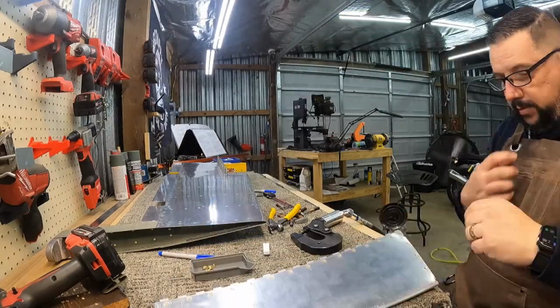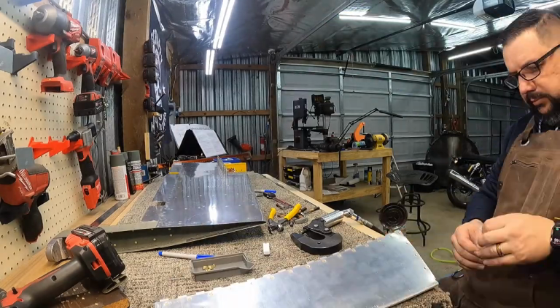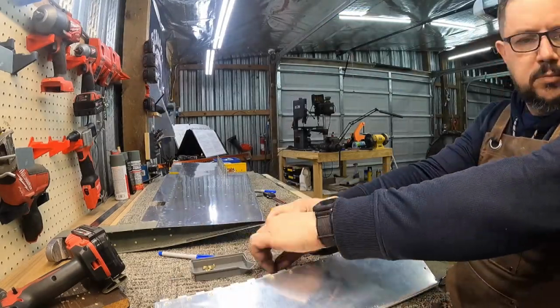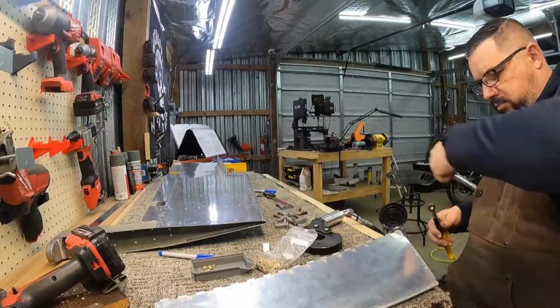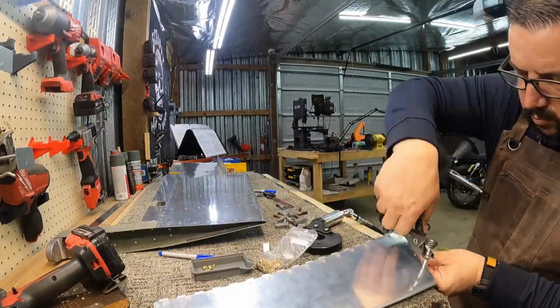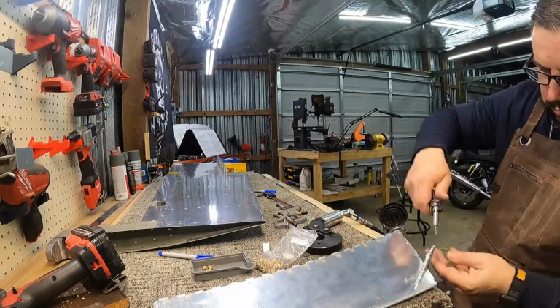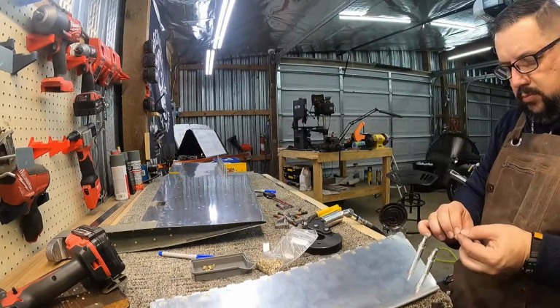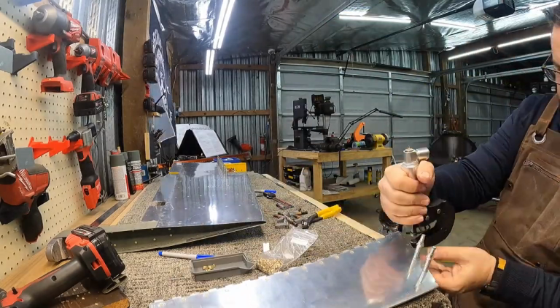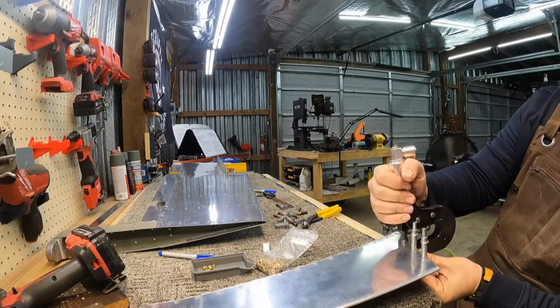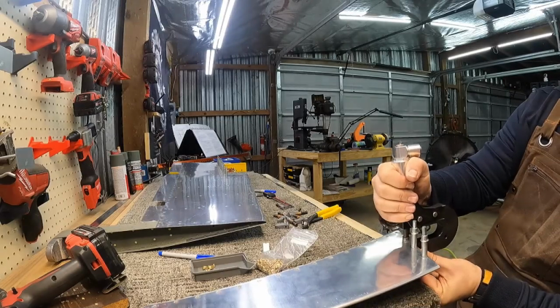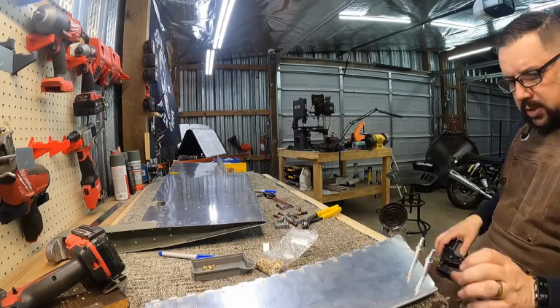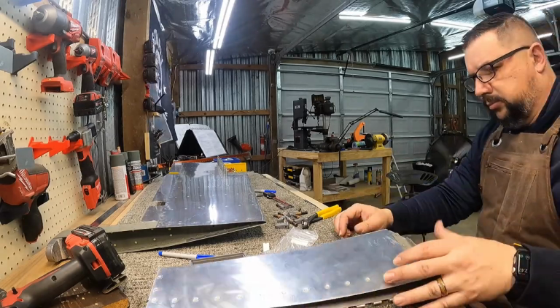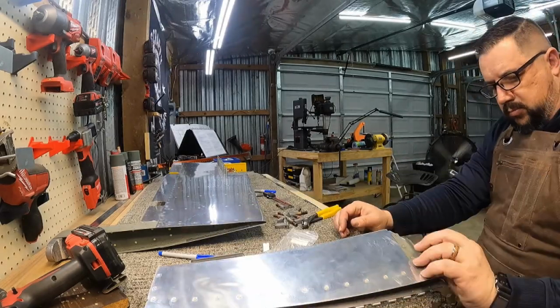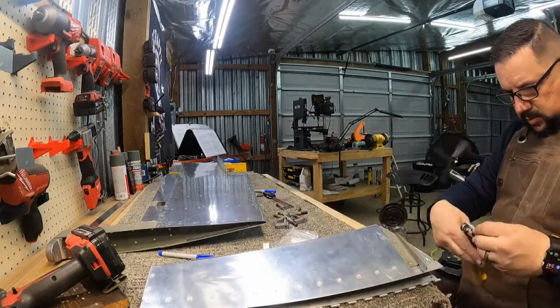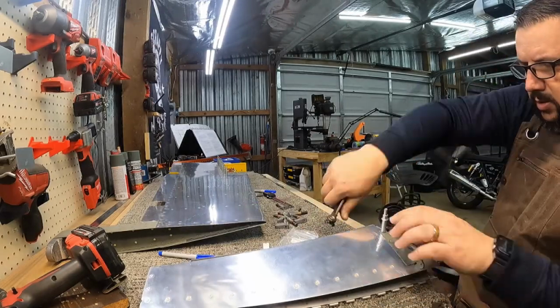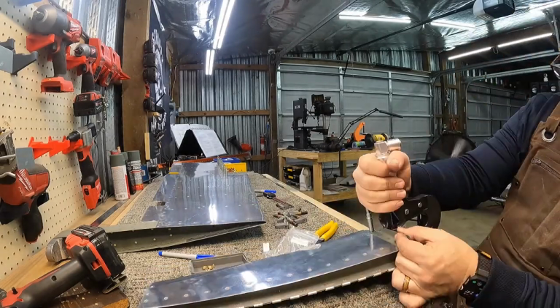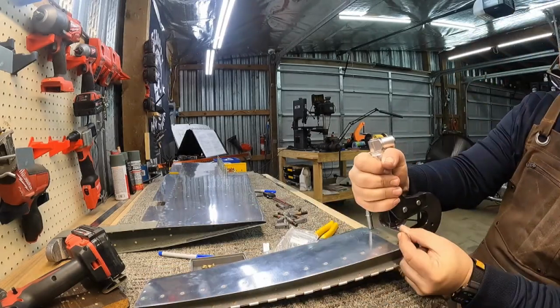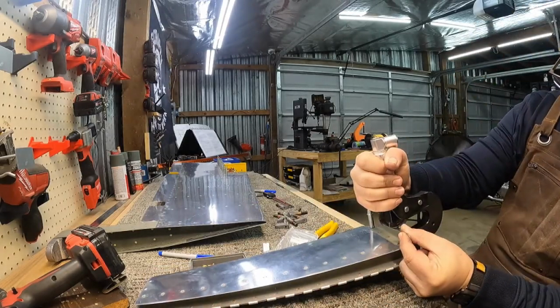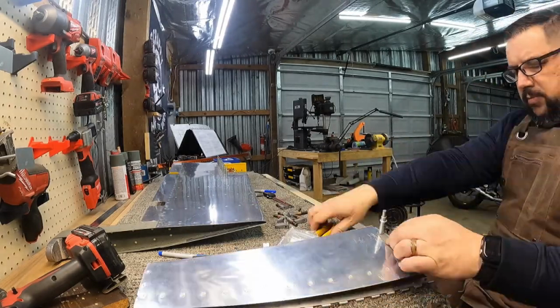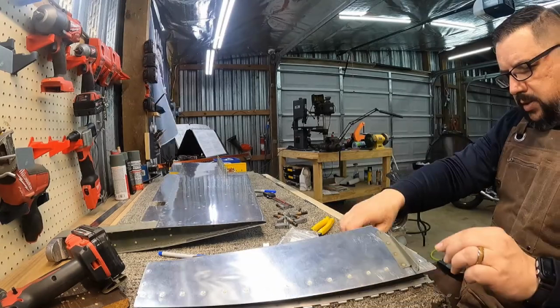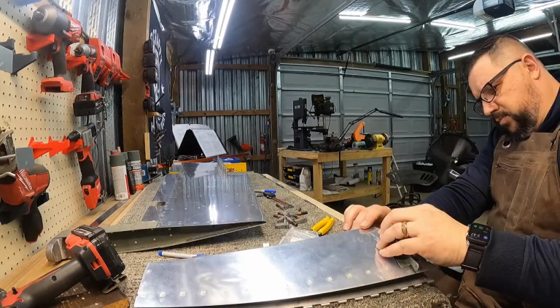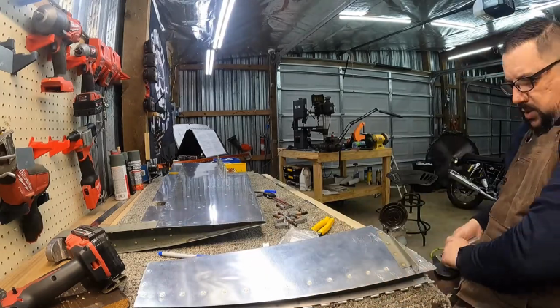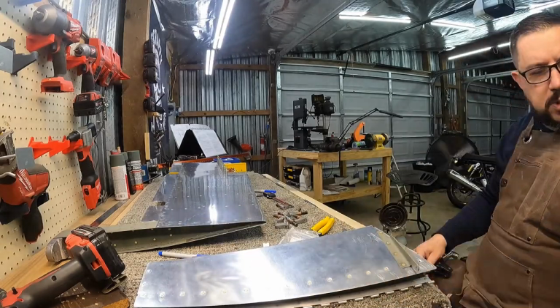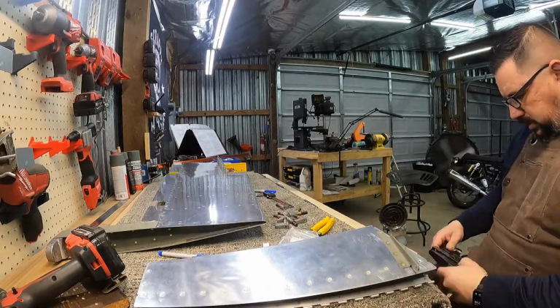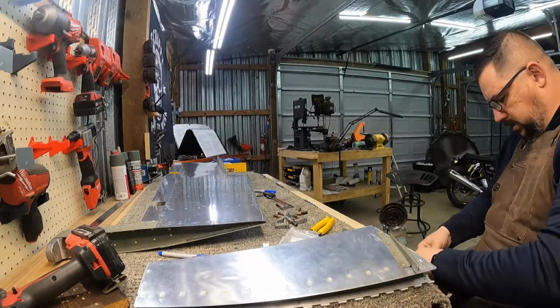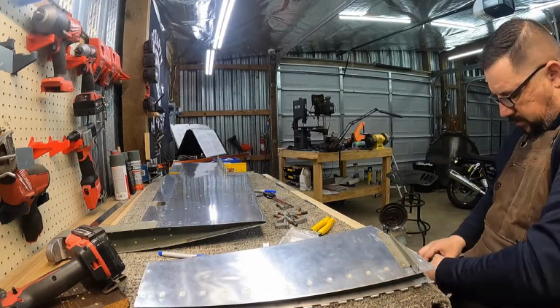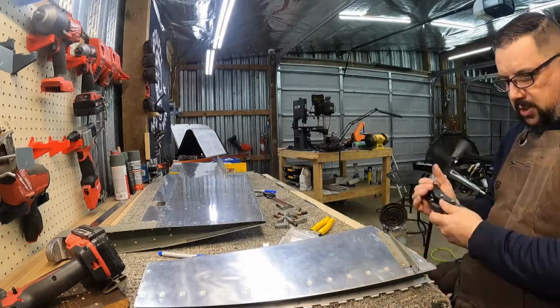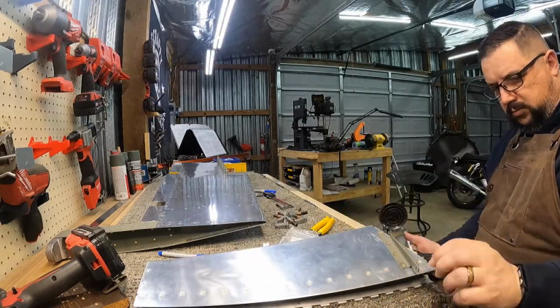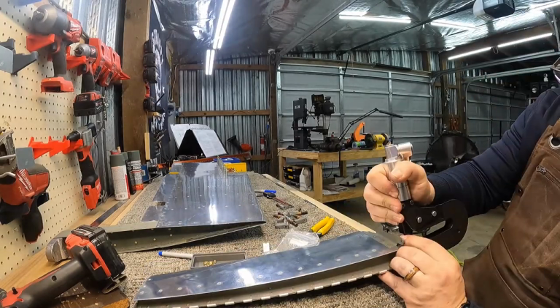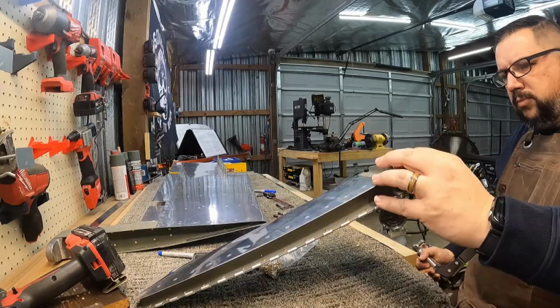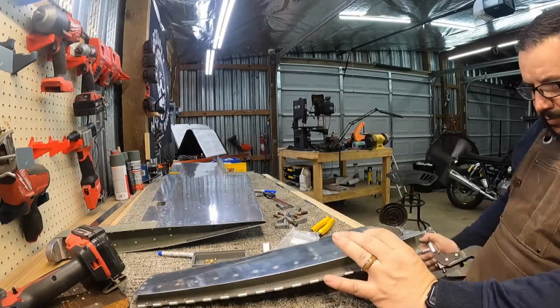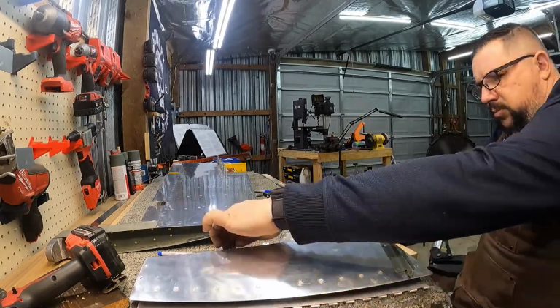Now I'm sticking the riblet in that end there and going ahead to set the rivets that I can at least squeeze. The ones towards the trailing edge I'll have to get later on with the rivet gun.